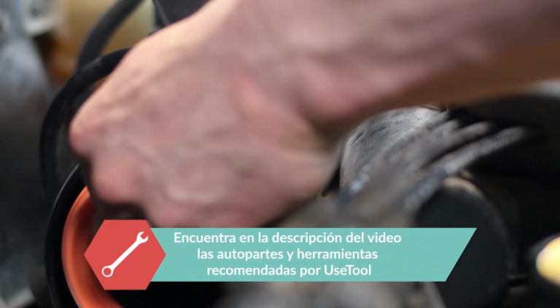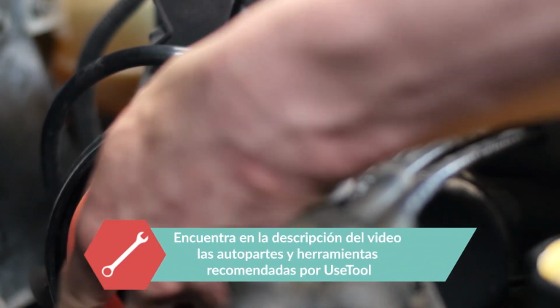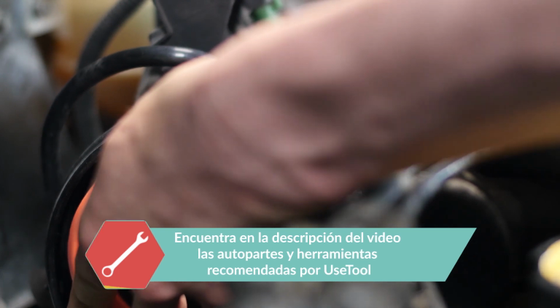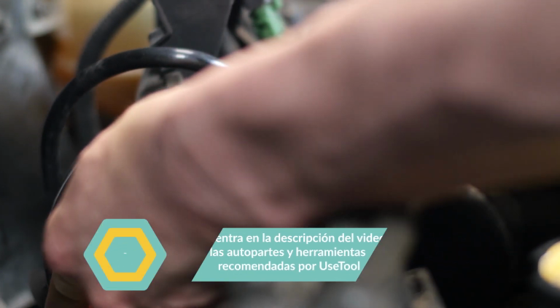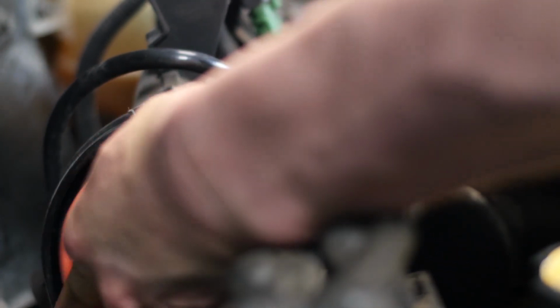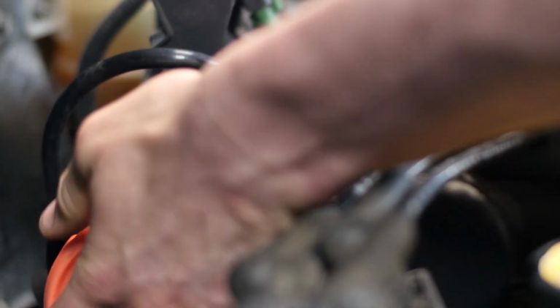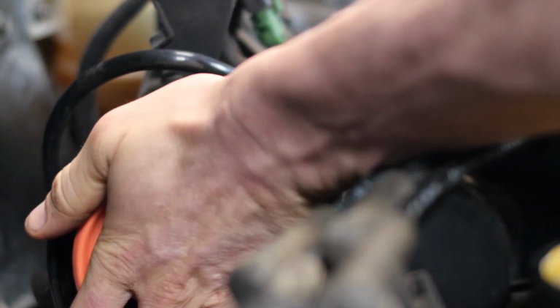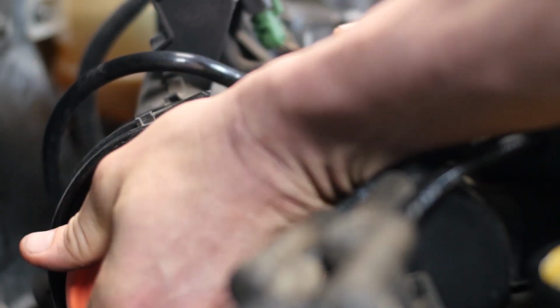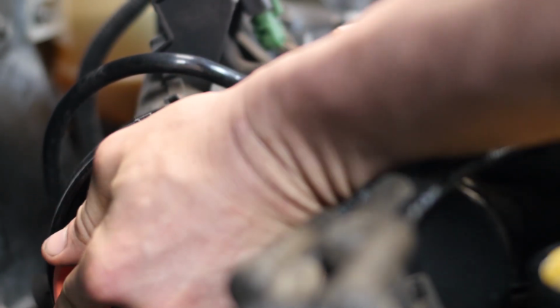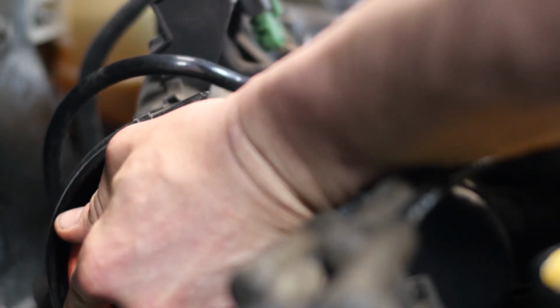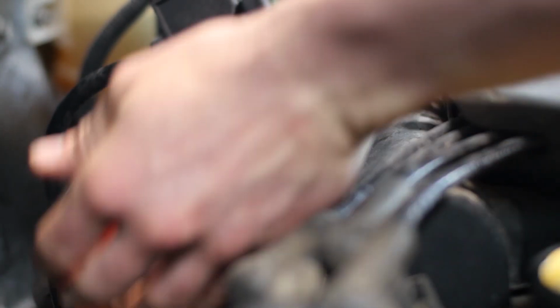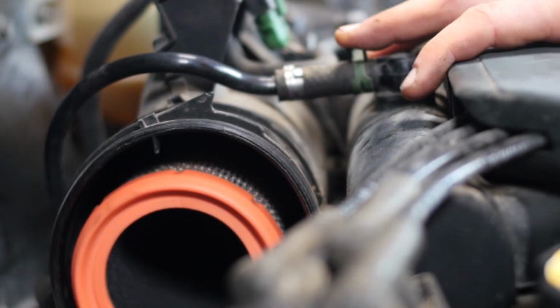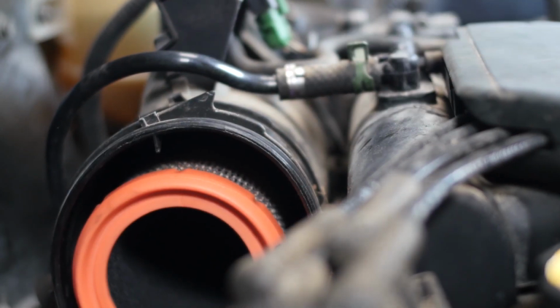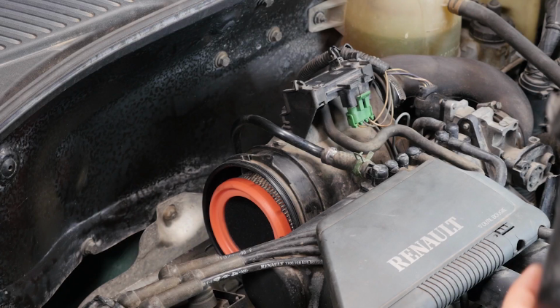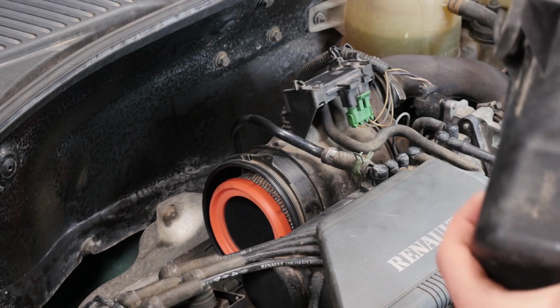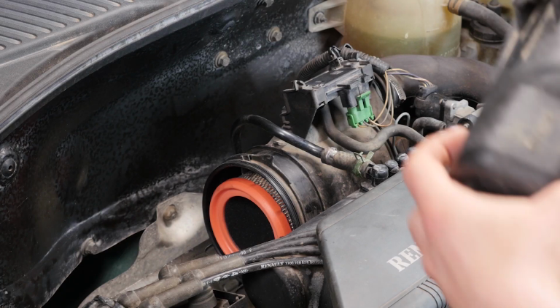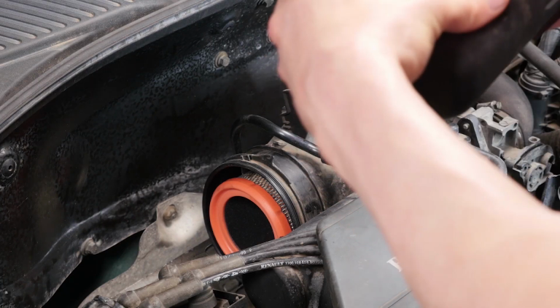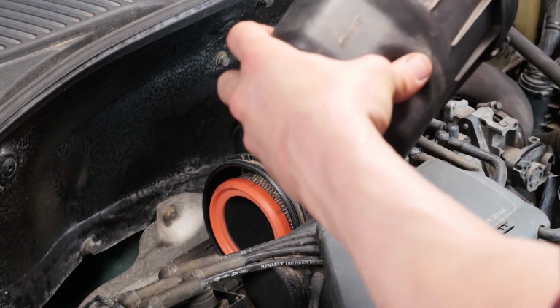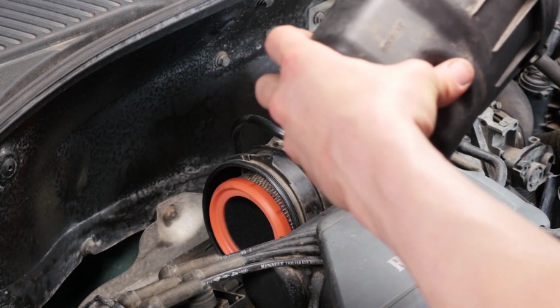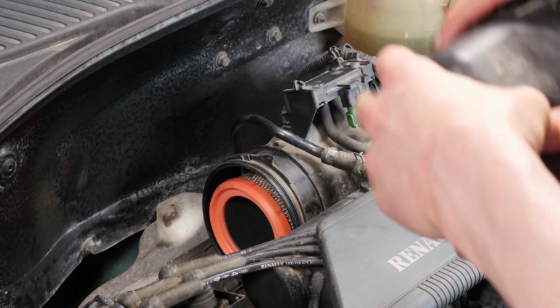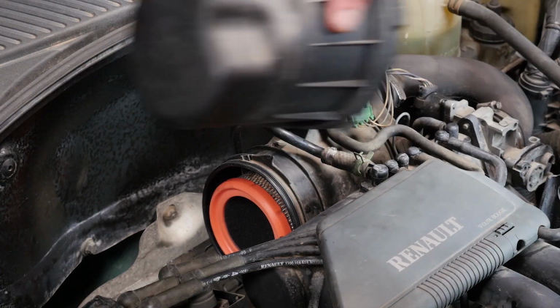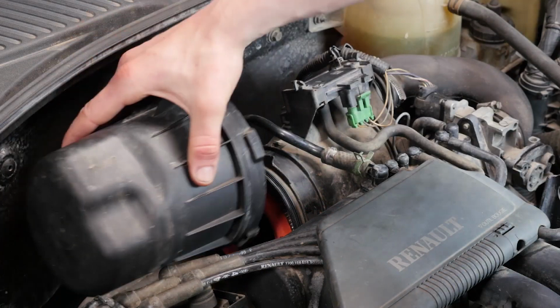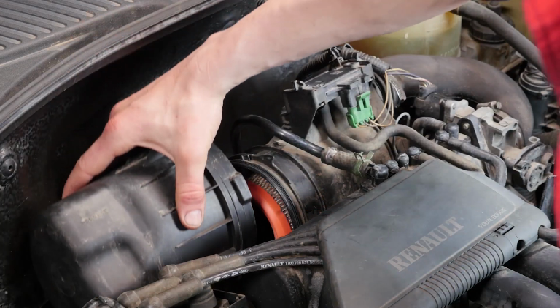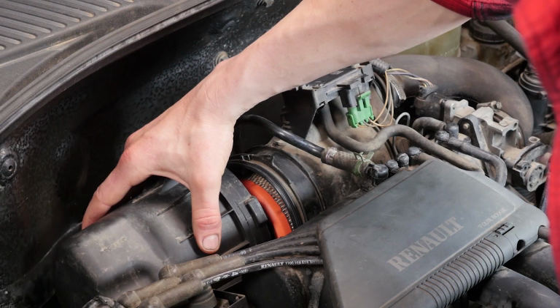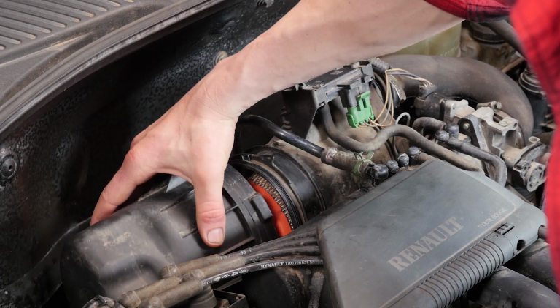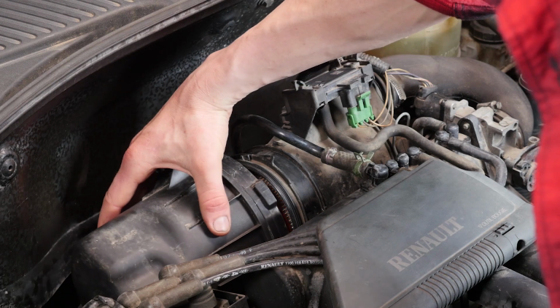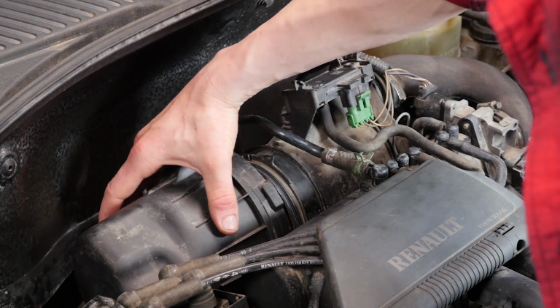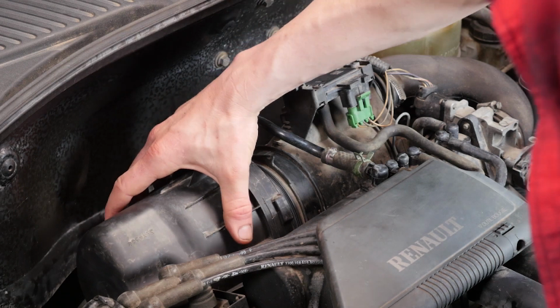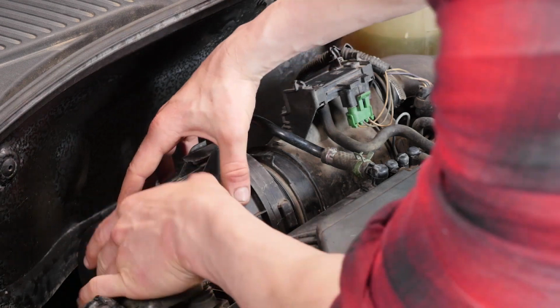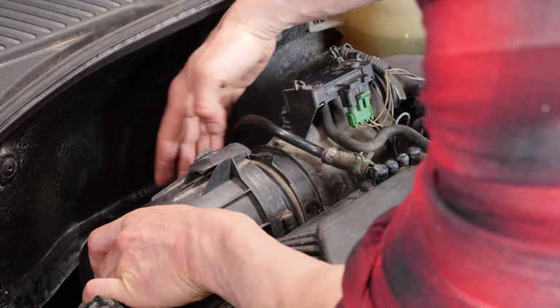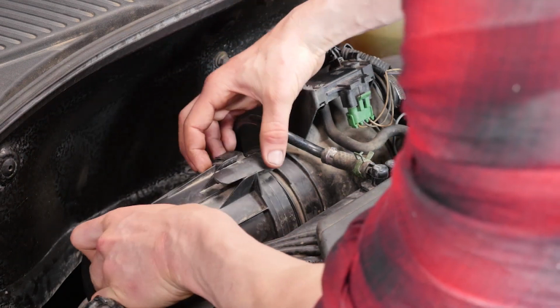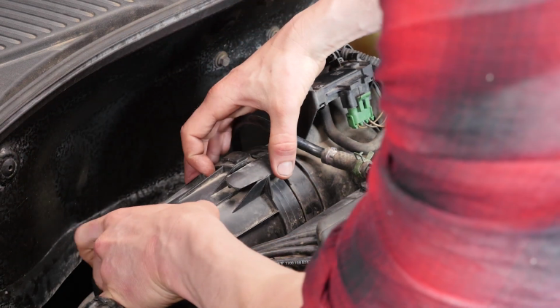Cuidado, debe engancharse del todo en la carcasa. El filtro se sujeta solo. Vuelve a poner la cubierta de la carcasa del filtro de aire. Introduce bien las pestañas en sus sitios y gira la carcasa en el sentido de las agujas del reloj.